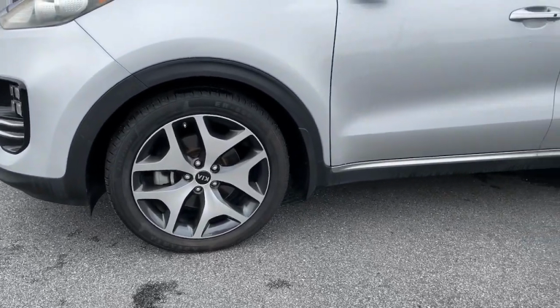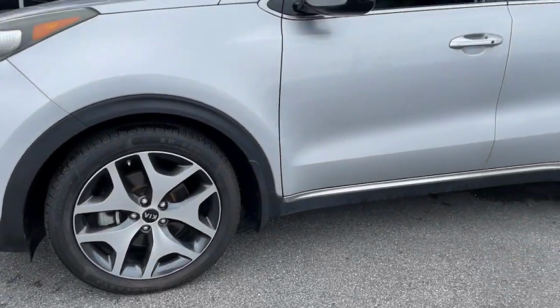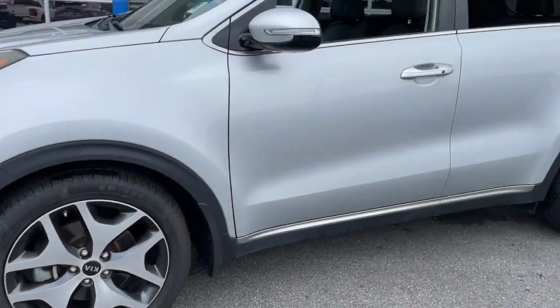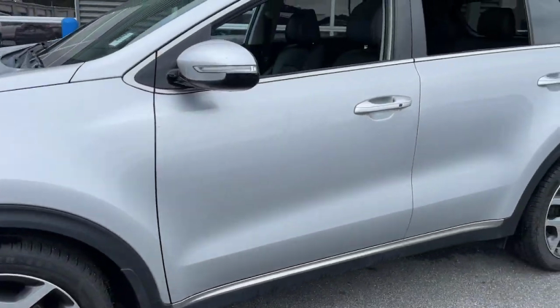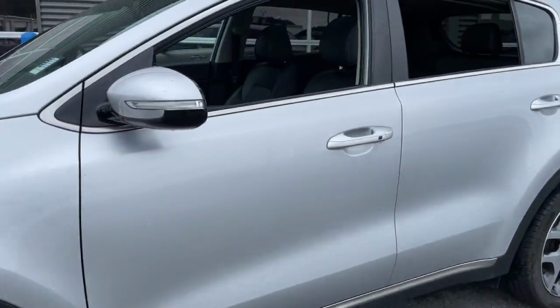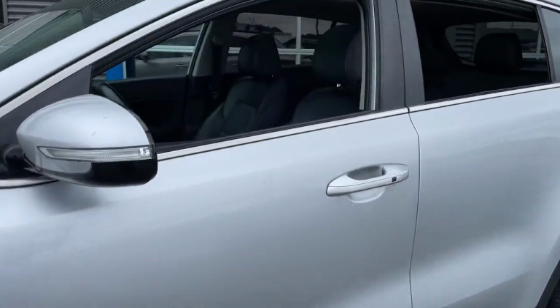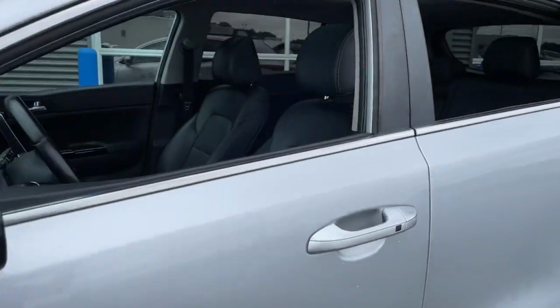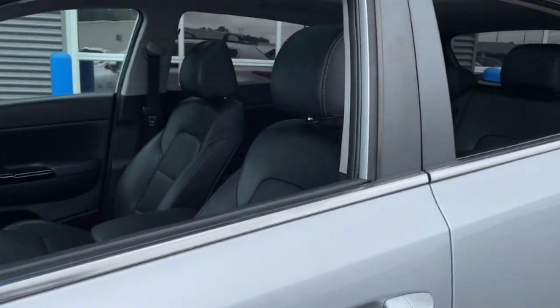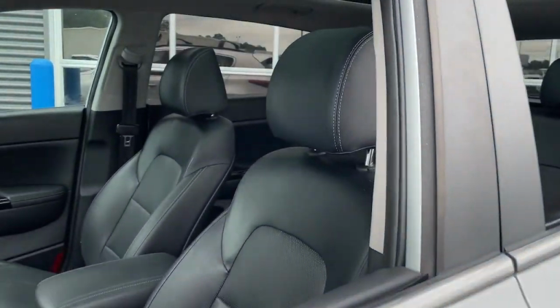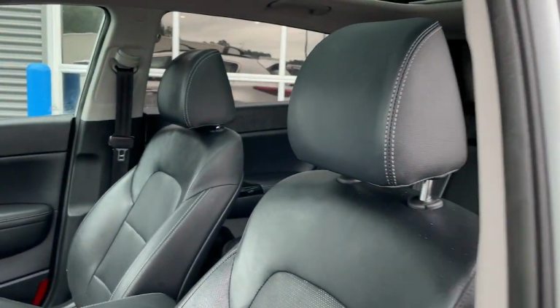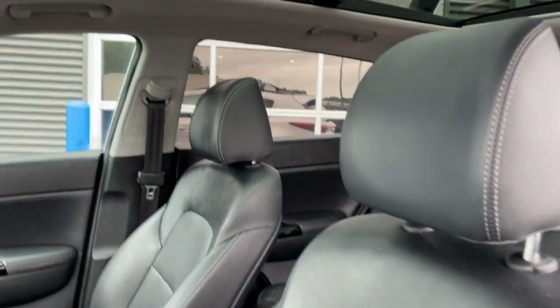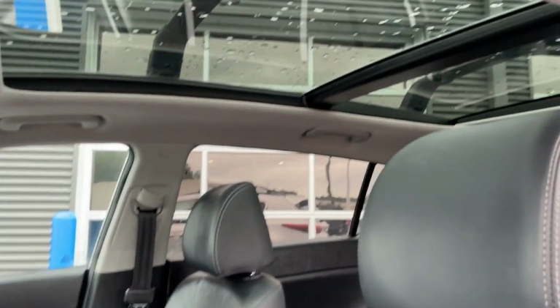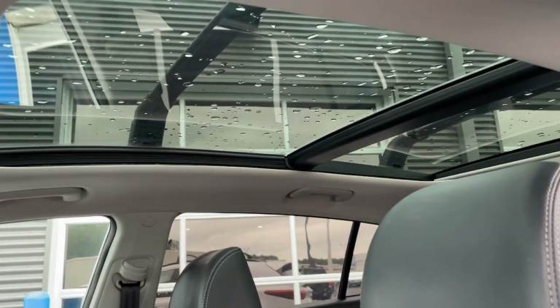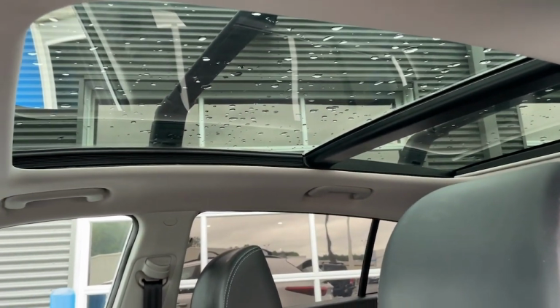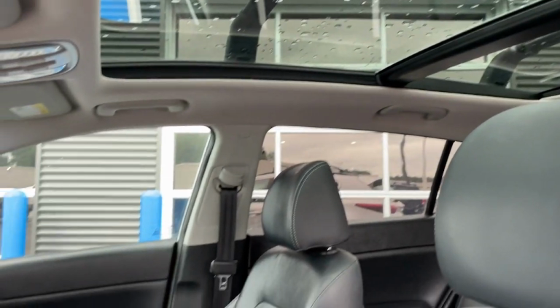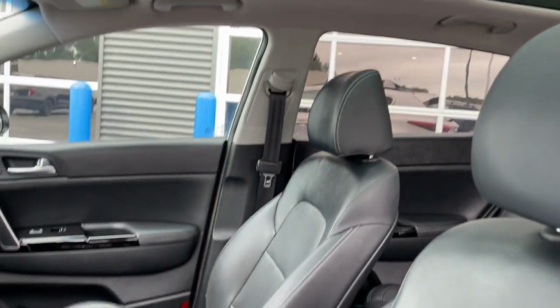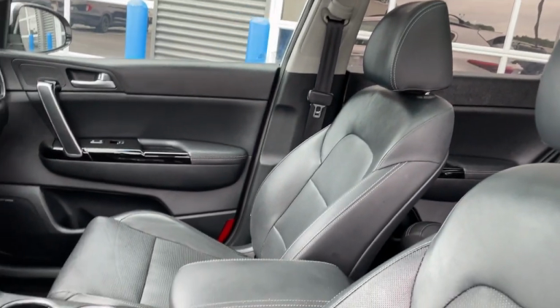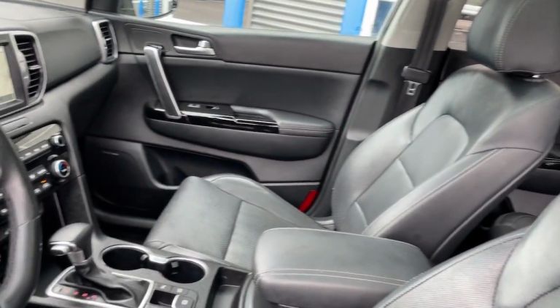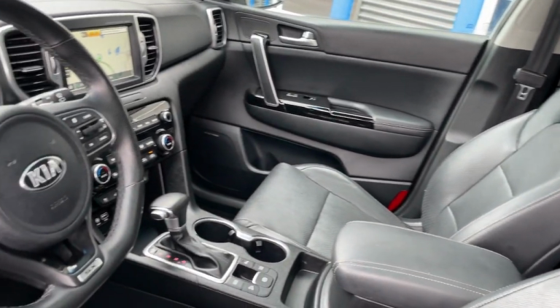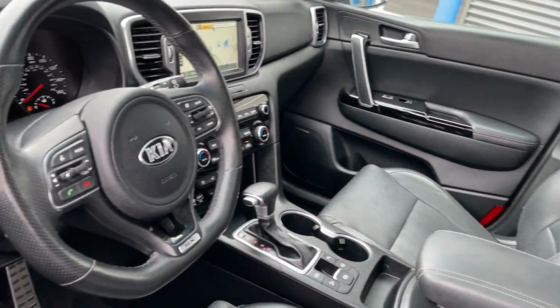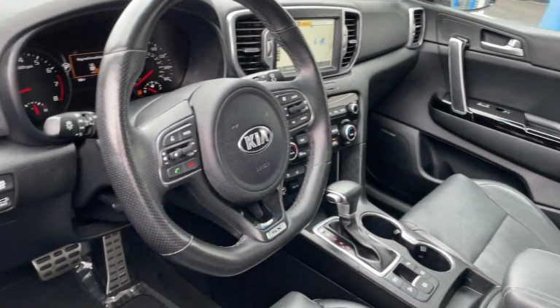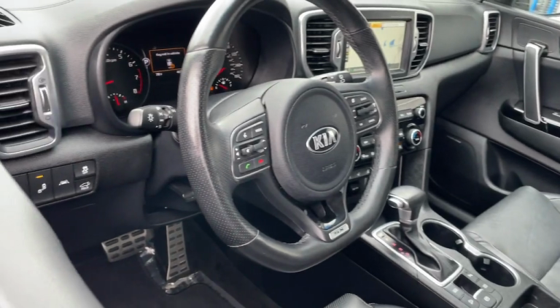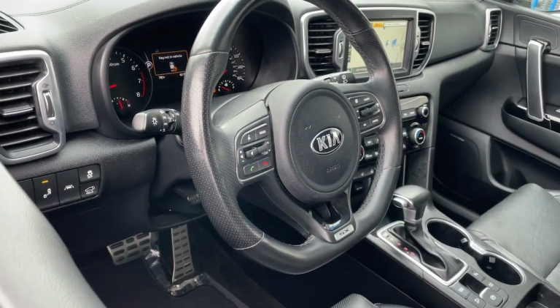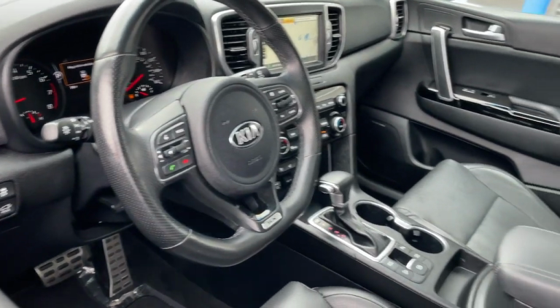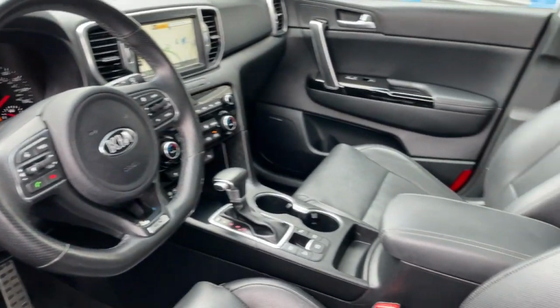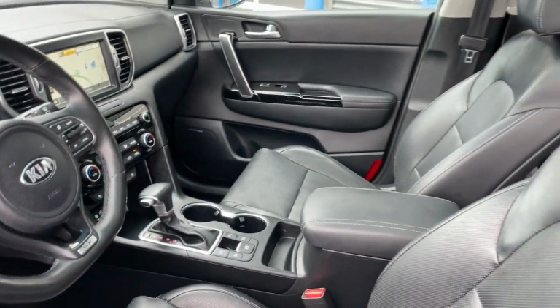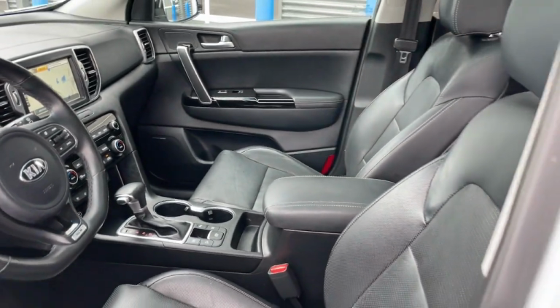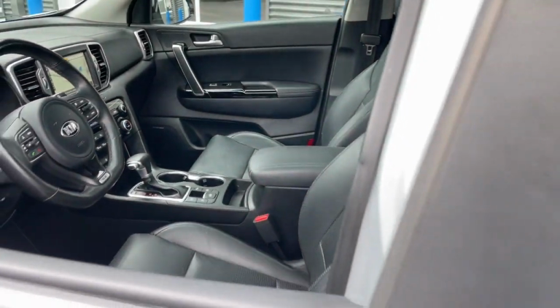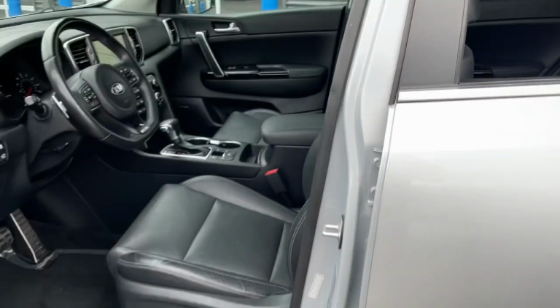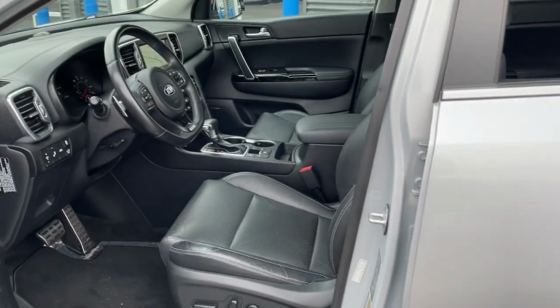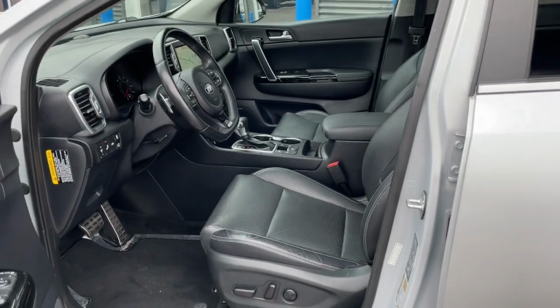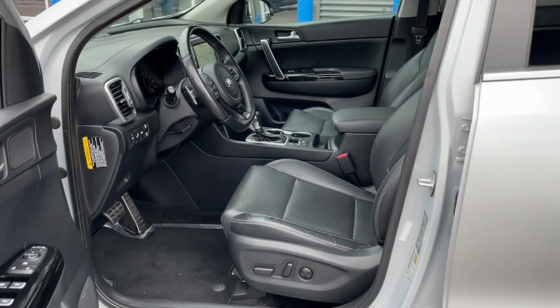Heated steering wheel, Apple CarPlay and/or Android Auto, keyless entry, moonroof, navigation system, cooled front seat, satellite radio, heated mirrors, power liftgate, power passenger seat.